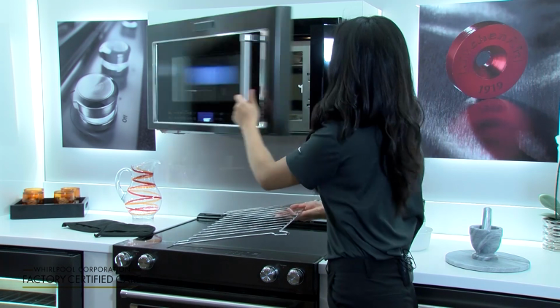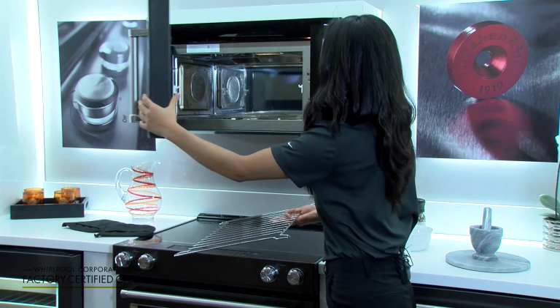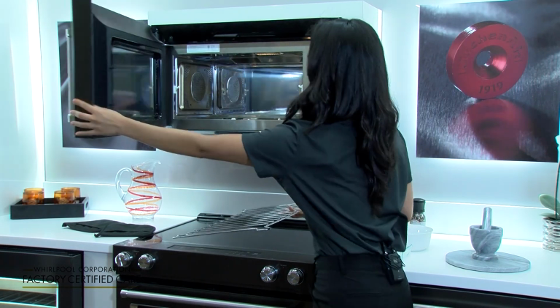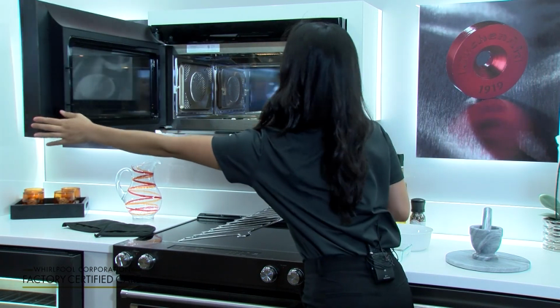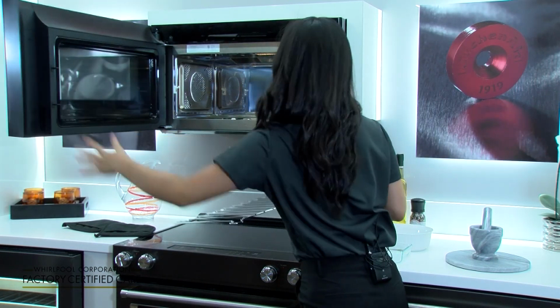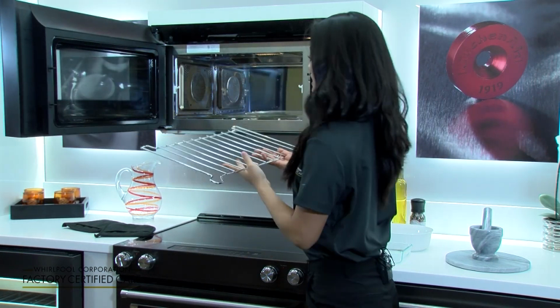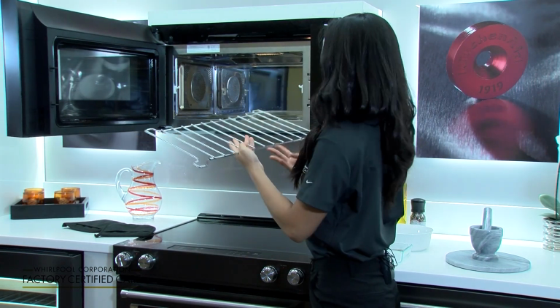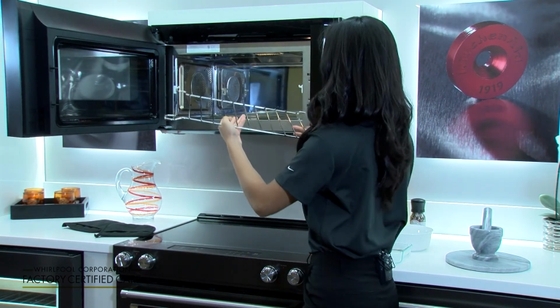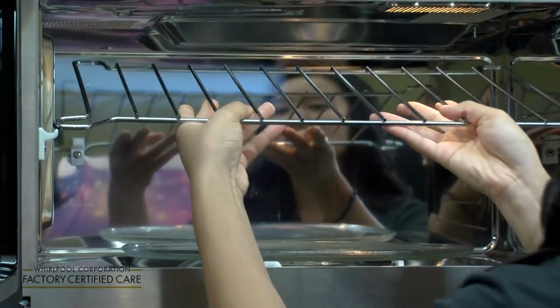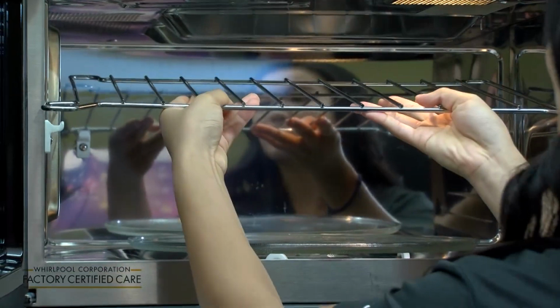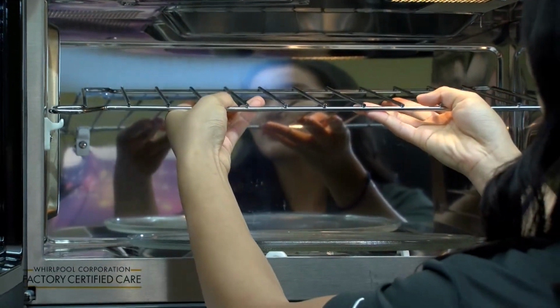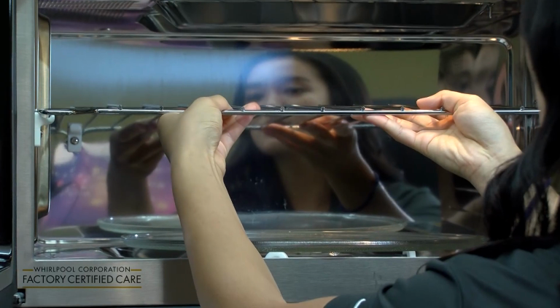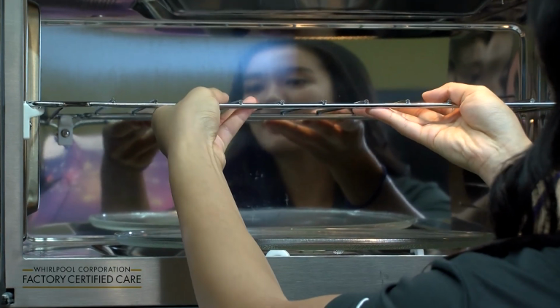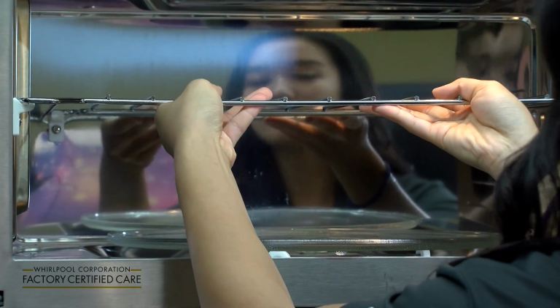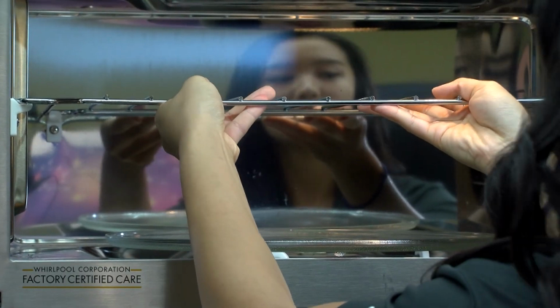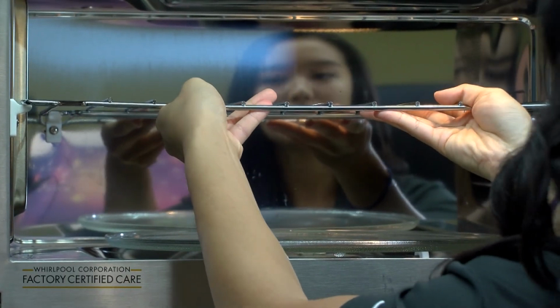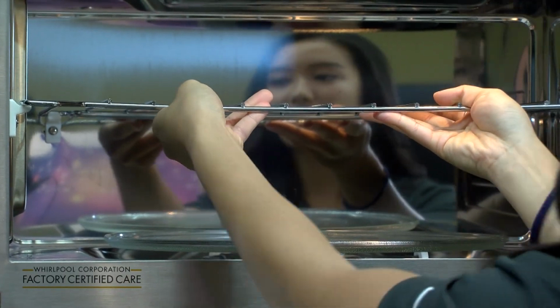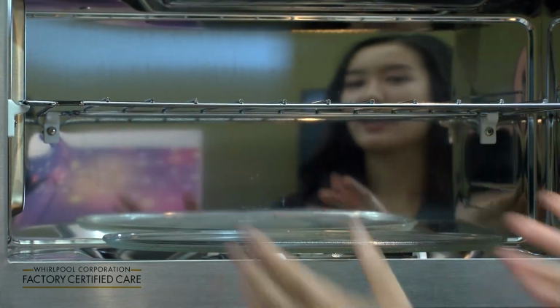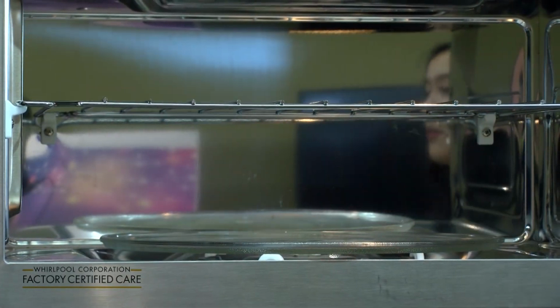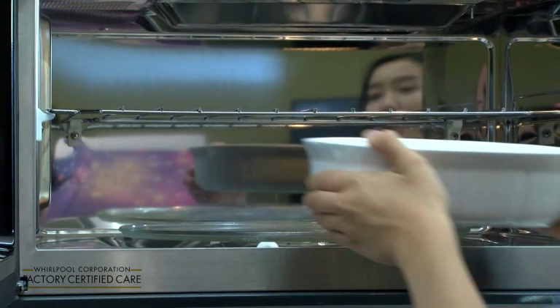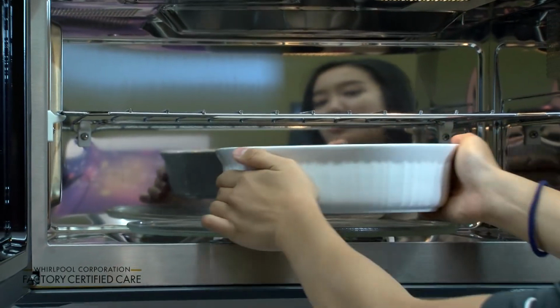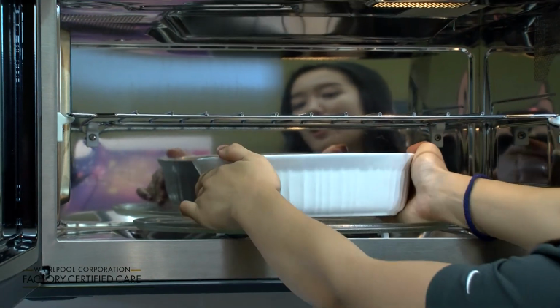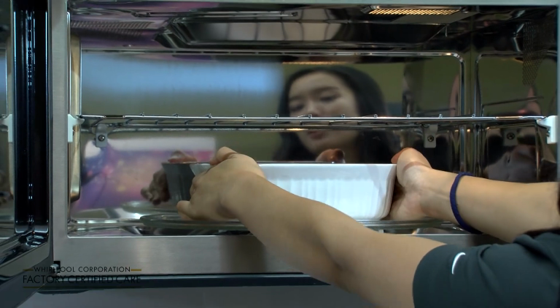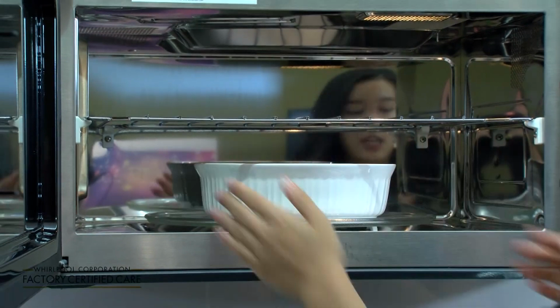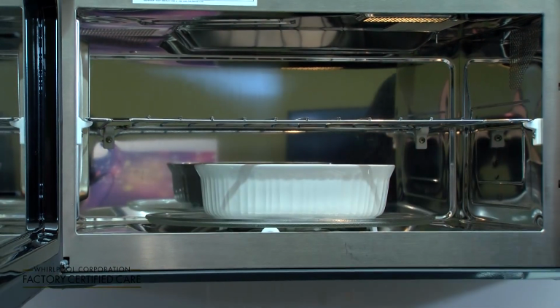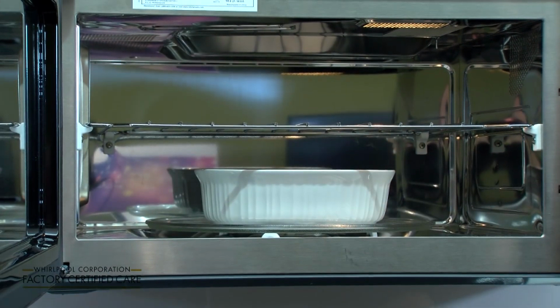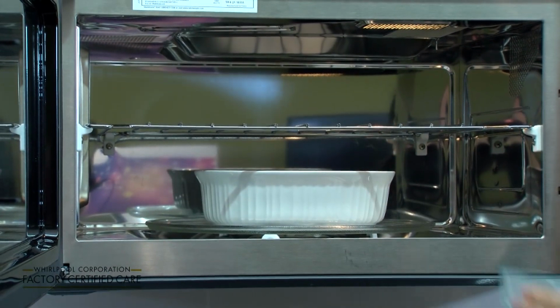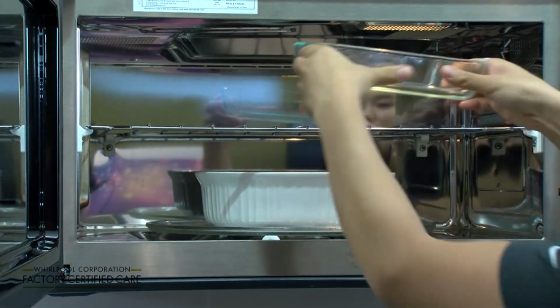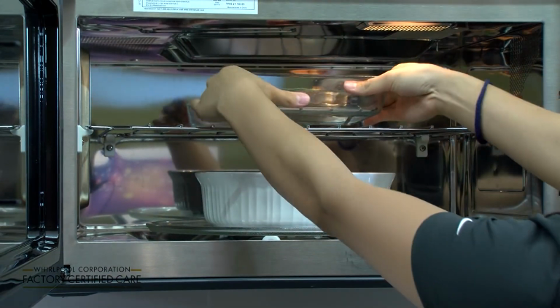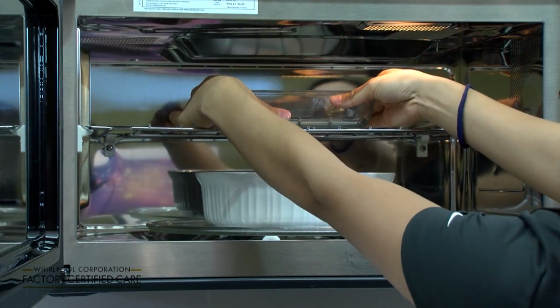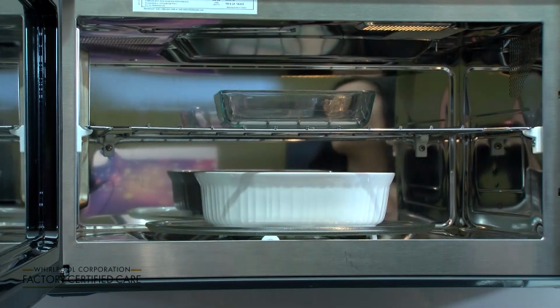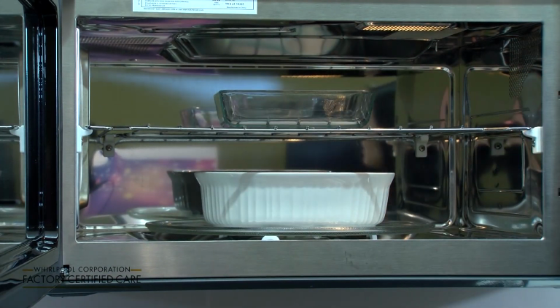I'm going to go ahead and show you how to insert it into your microwave. Make sure you use all the hooks to make it level, like so. You place one on the turntable below and you can place another on the cooking rack we just inserted.